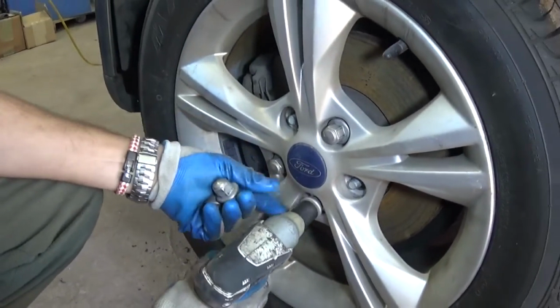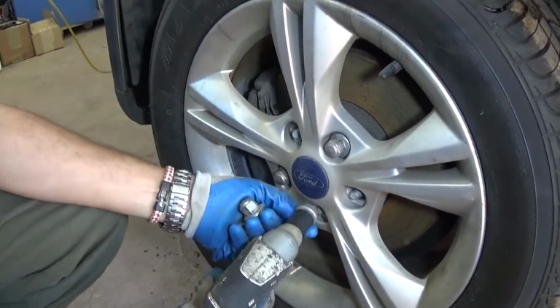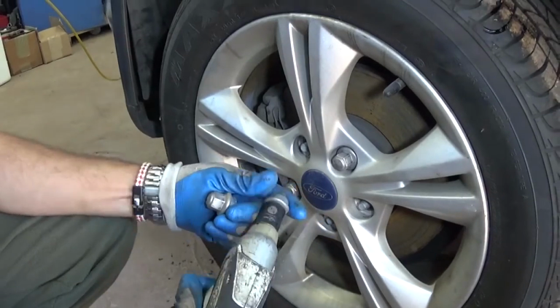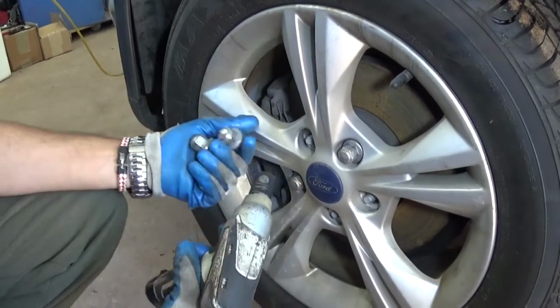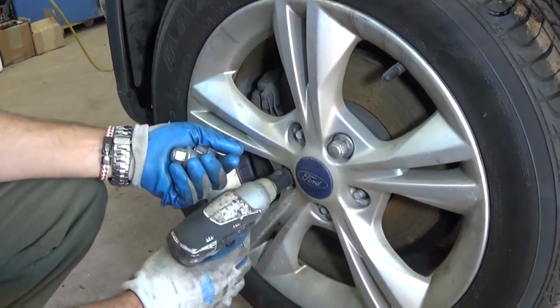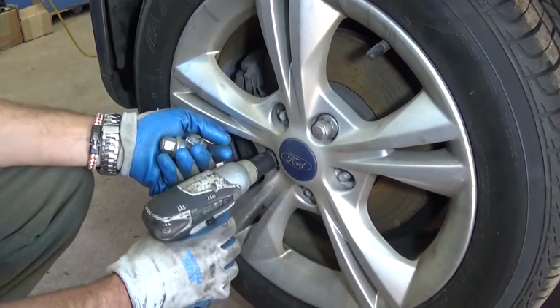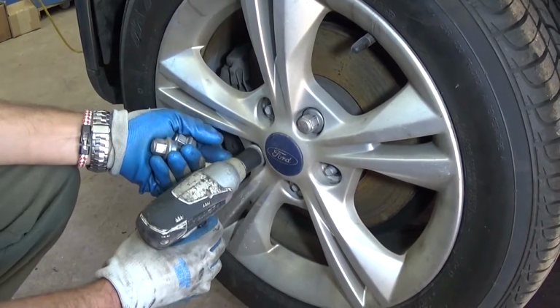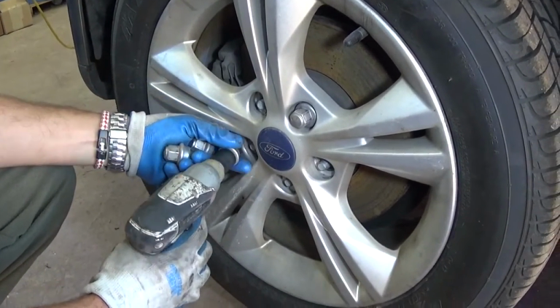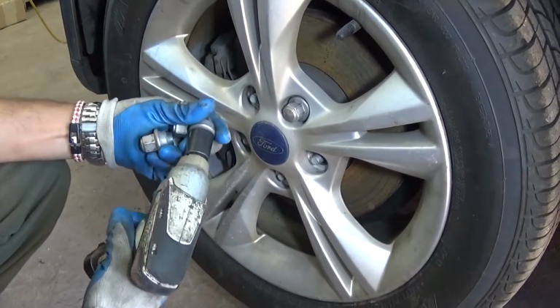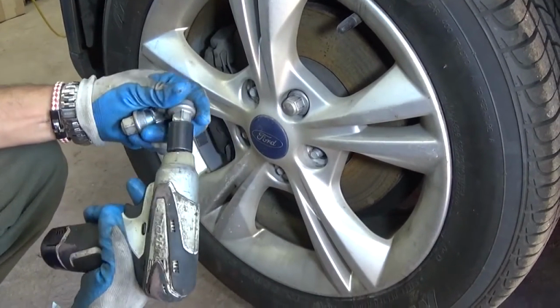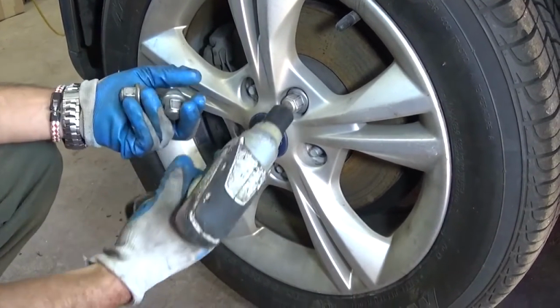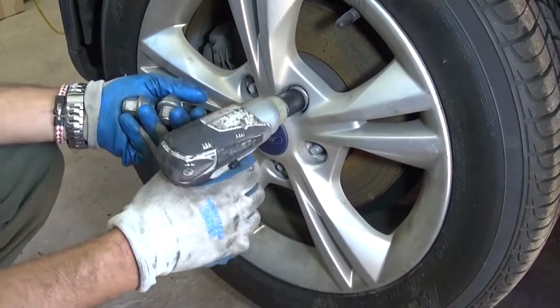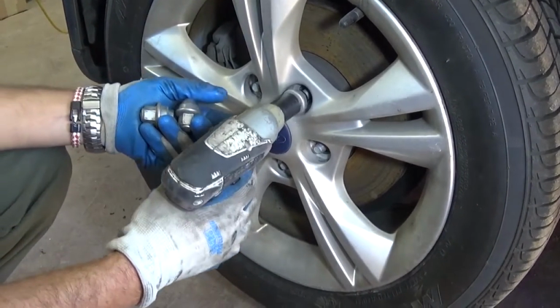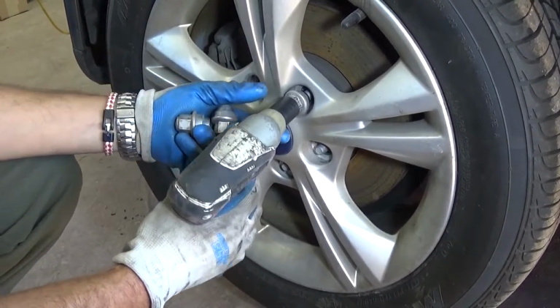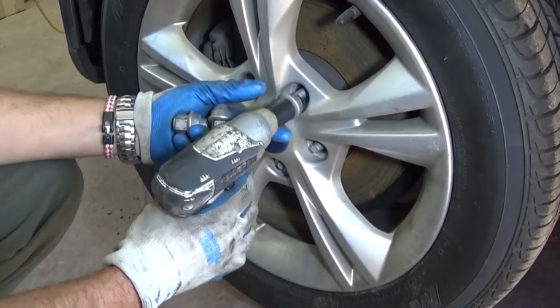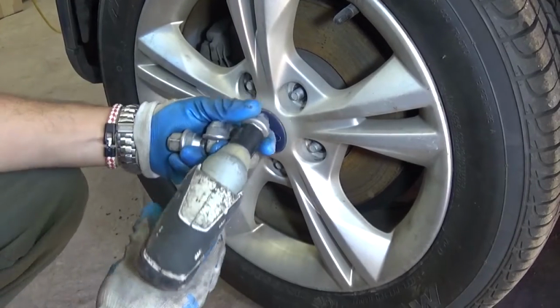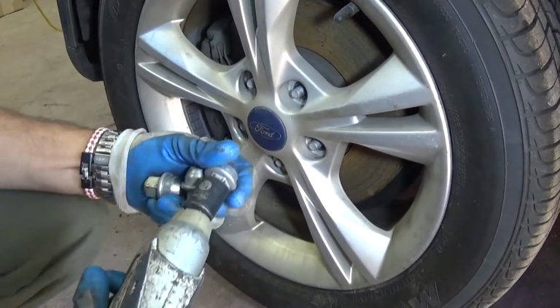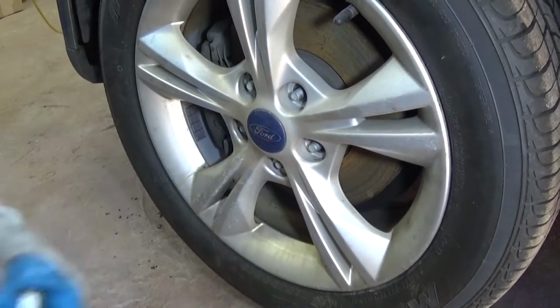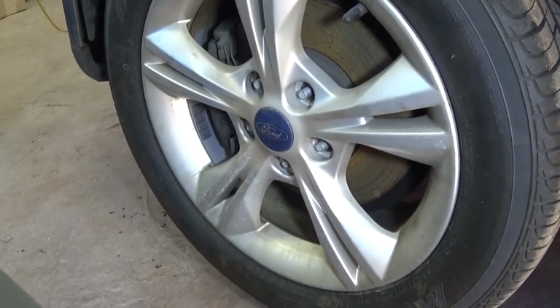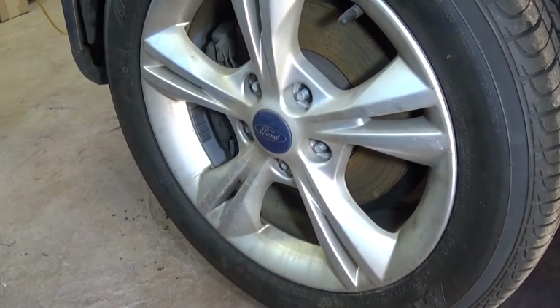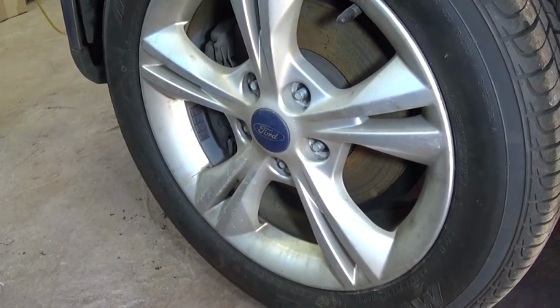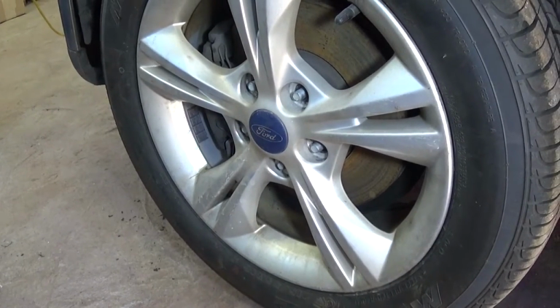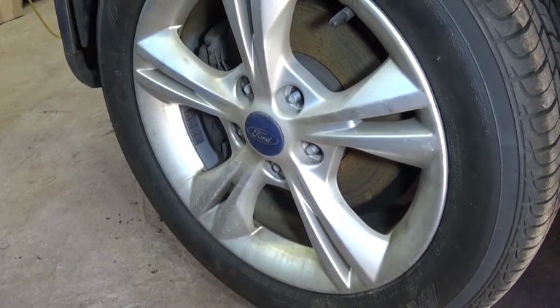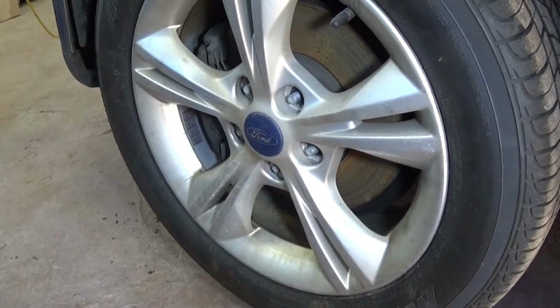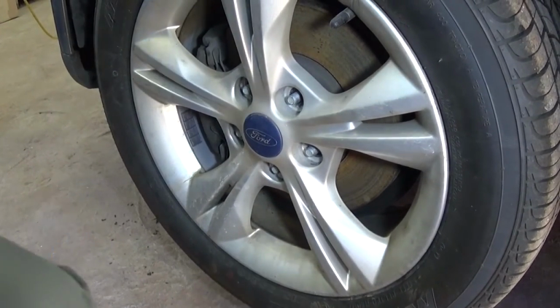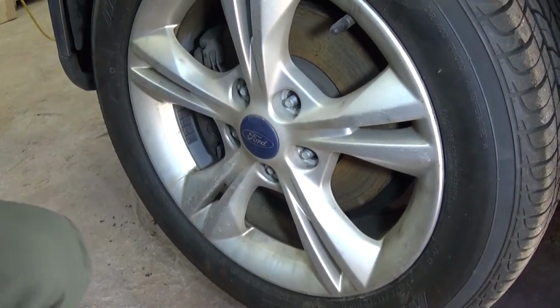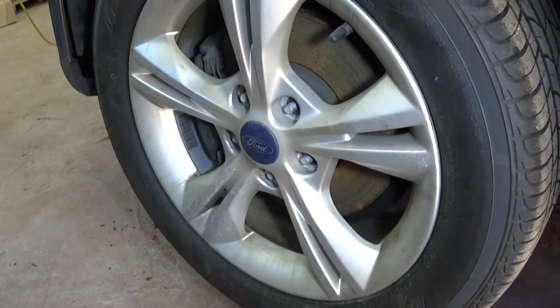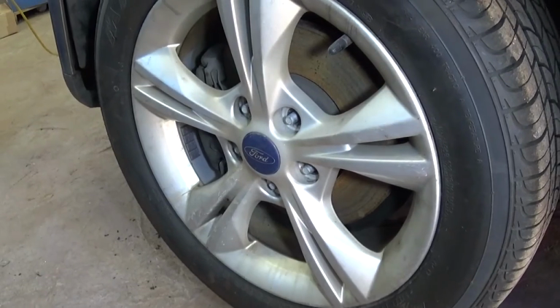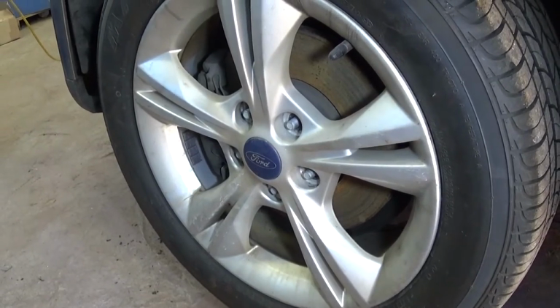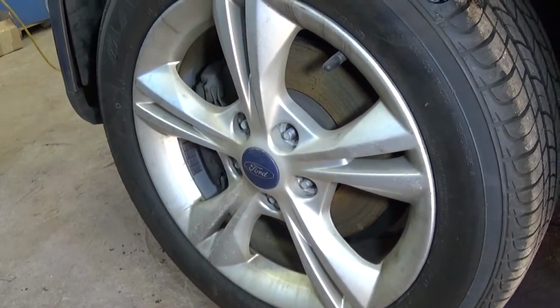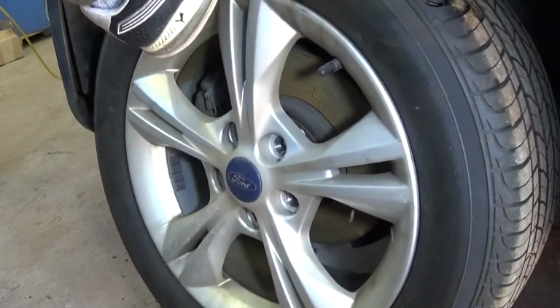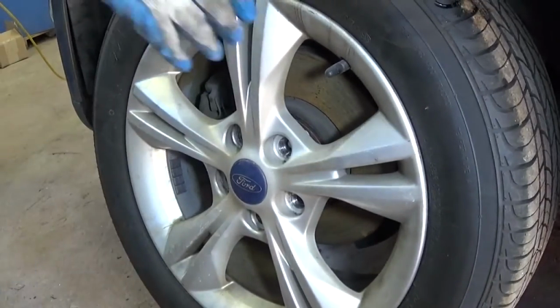We want to inspect the brake pads because the car has been sitting for a long time. We'll show how to remove them and how to replace them. If ours are still good, we might reuse those.